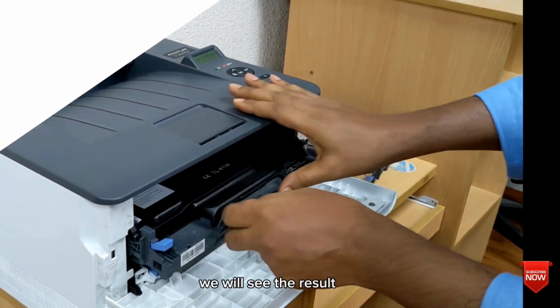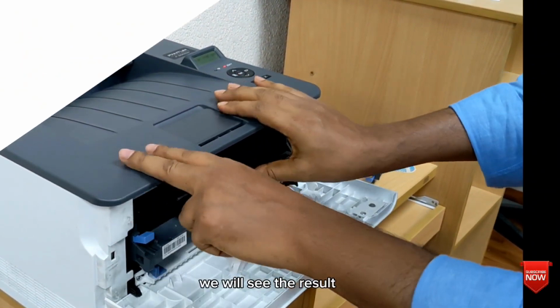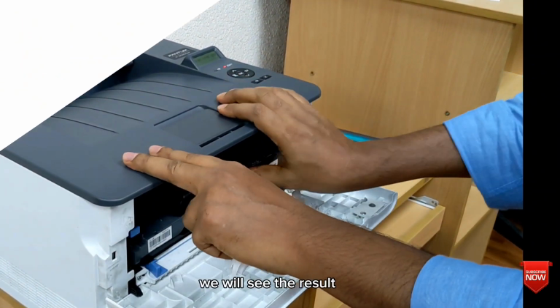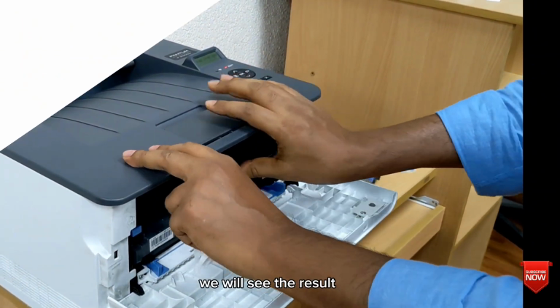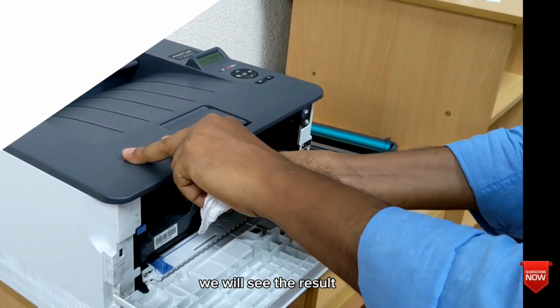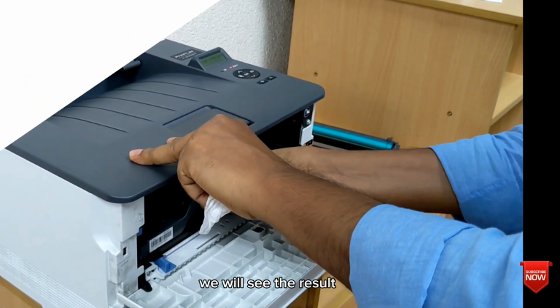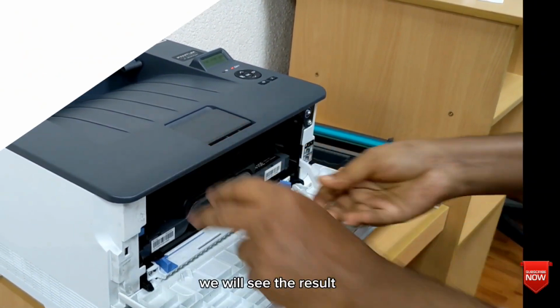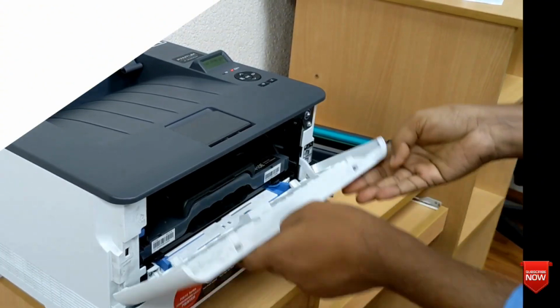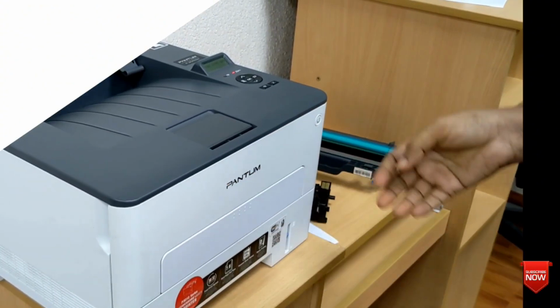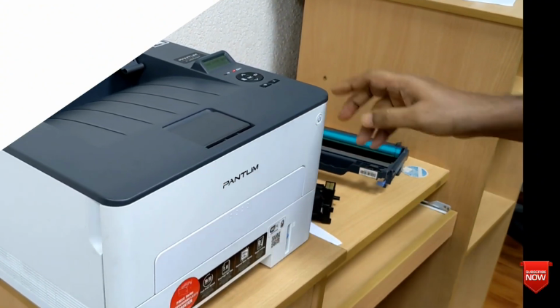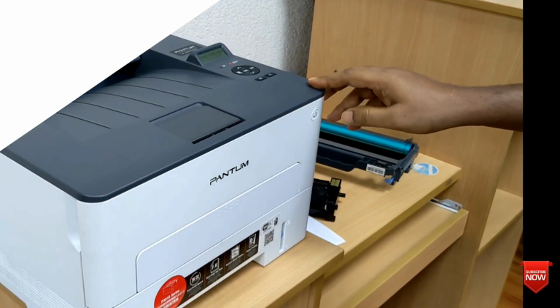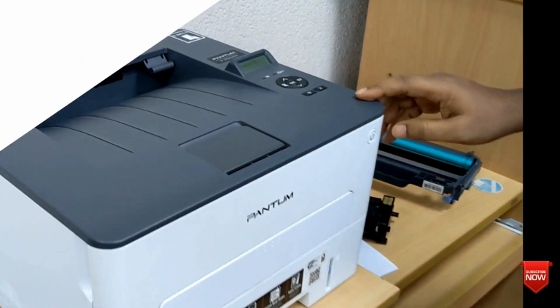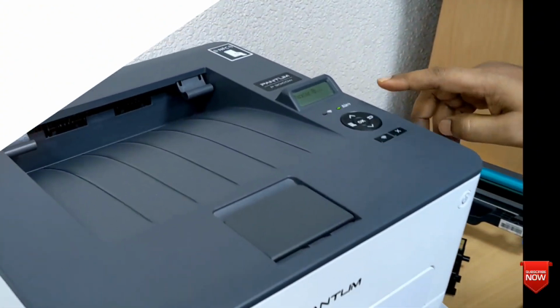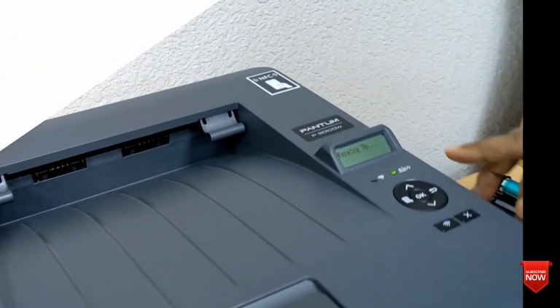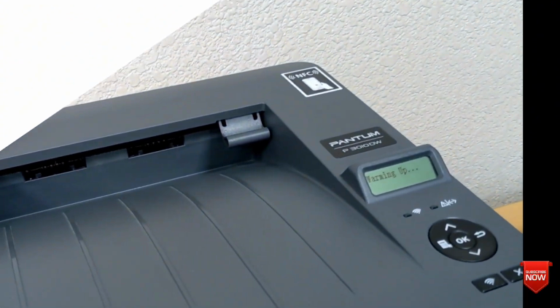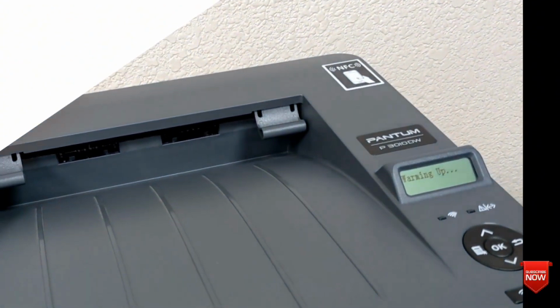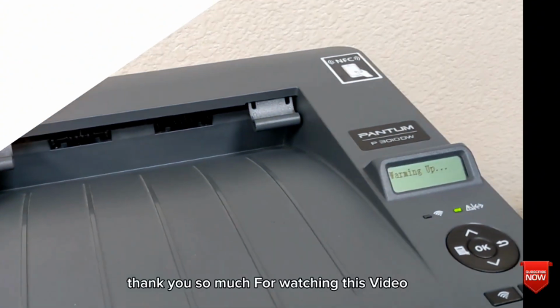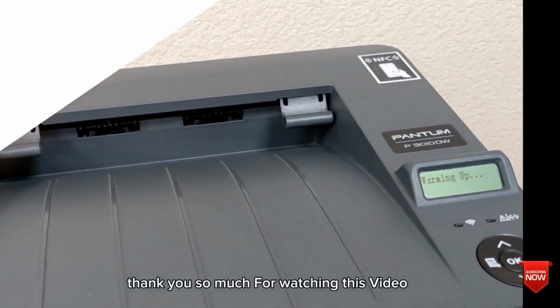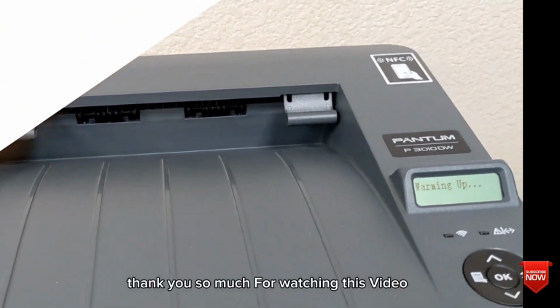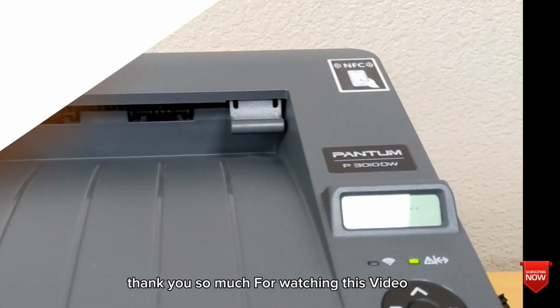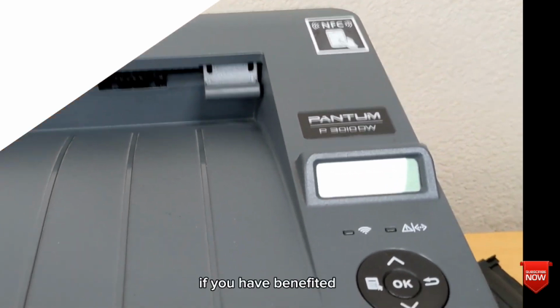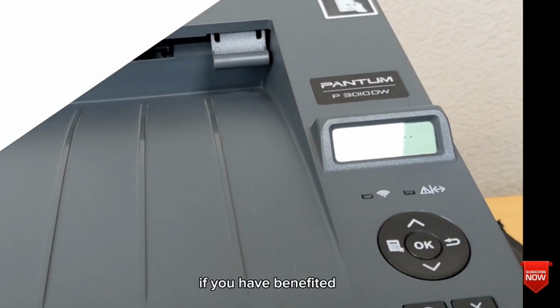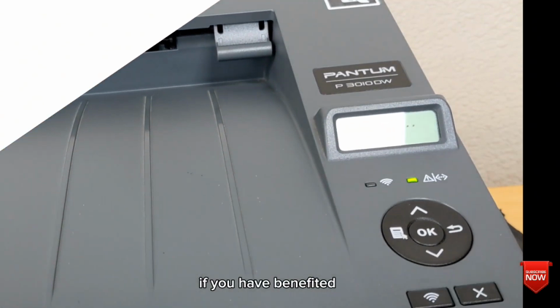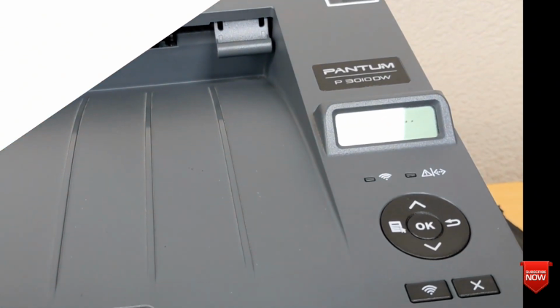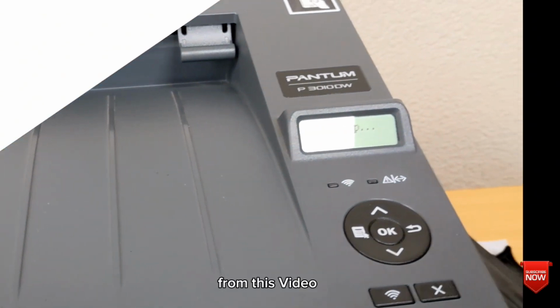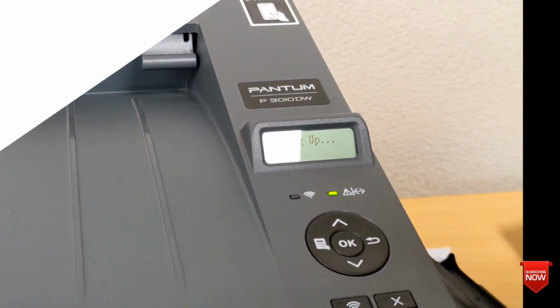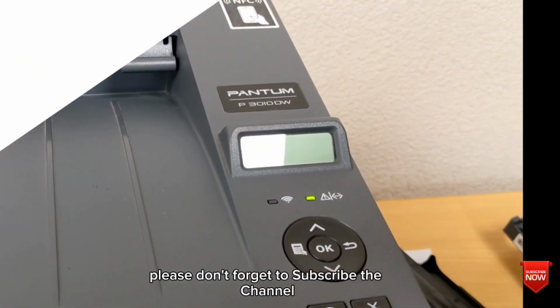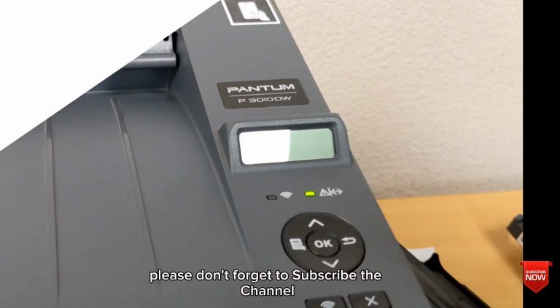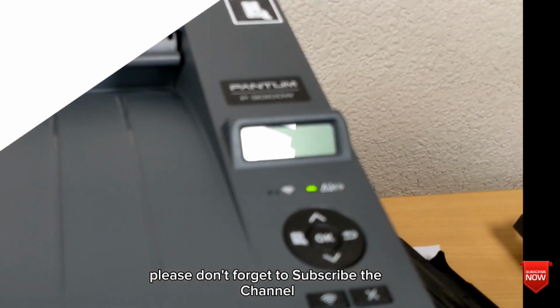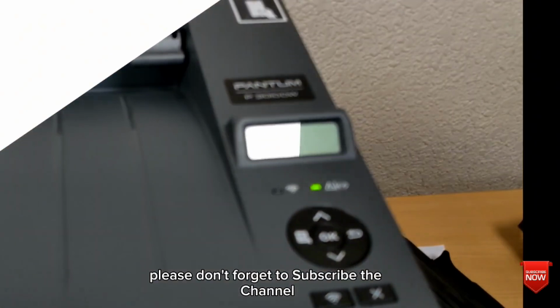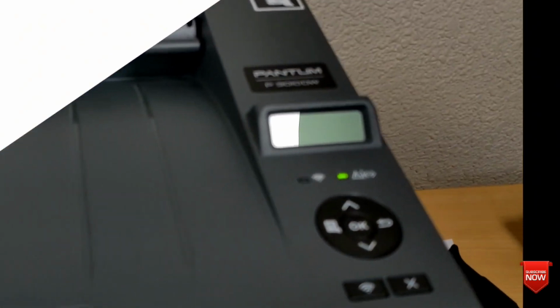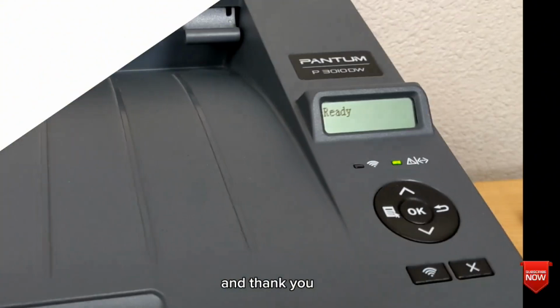And we will see the result. Thank you so much for watching this video. If you have benefited from this video, please don't forget to subscribe to the channel. Thank you.